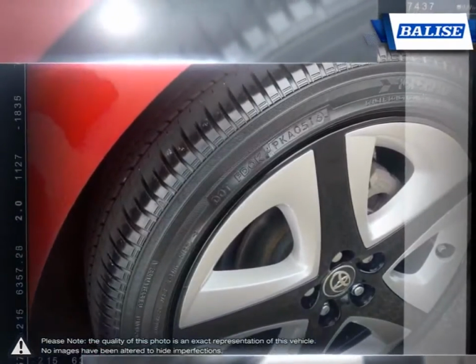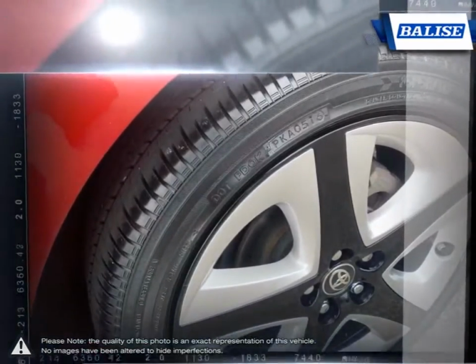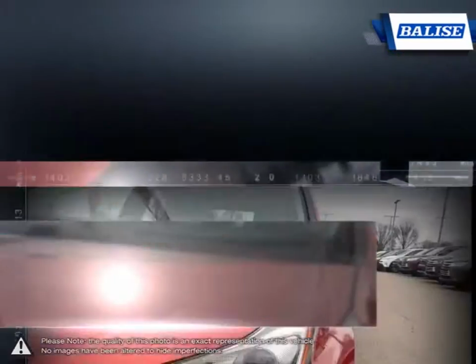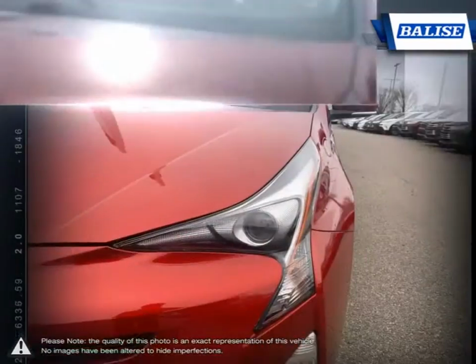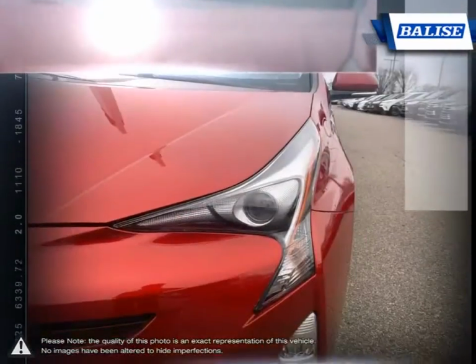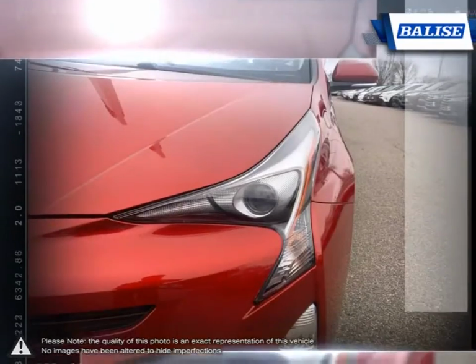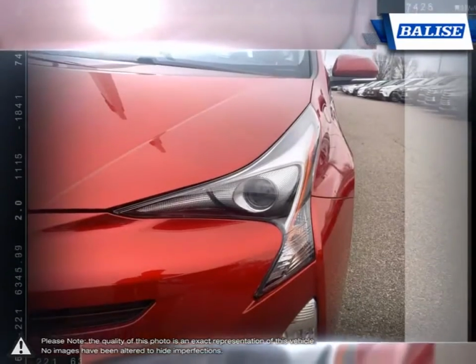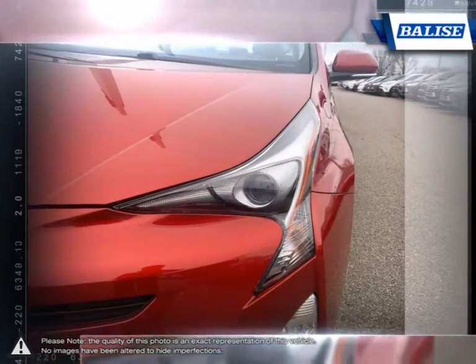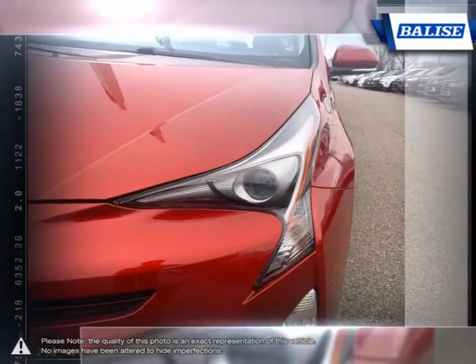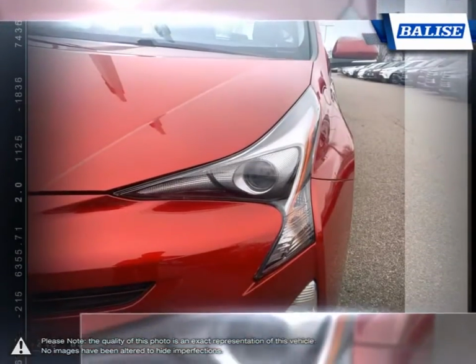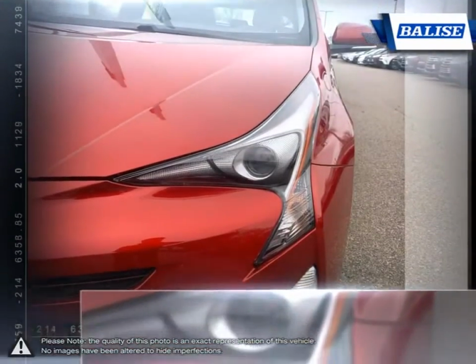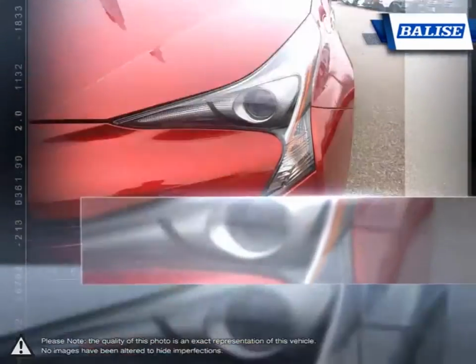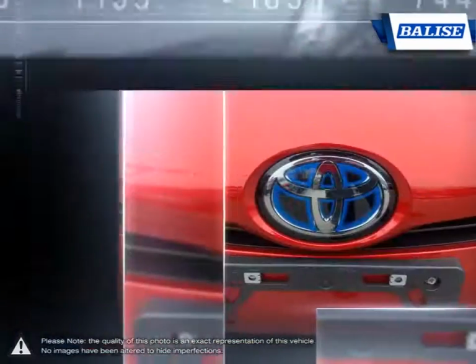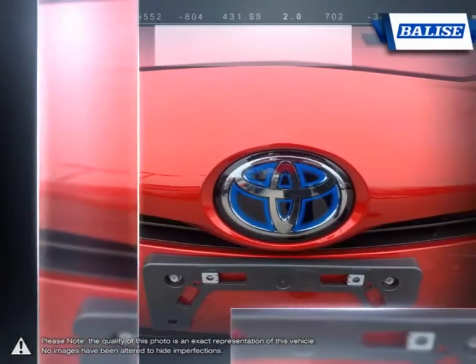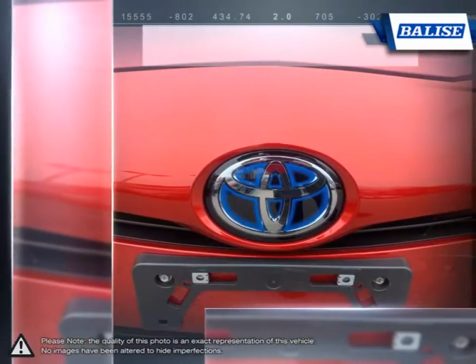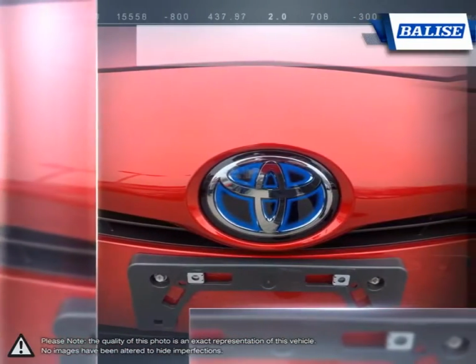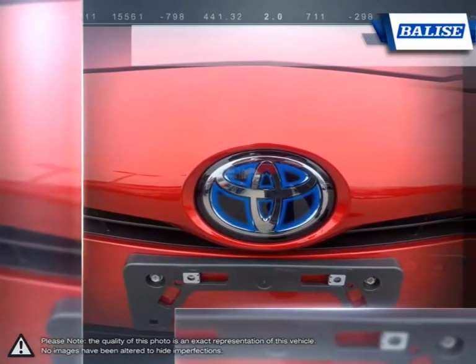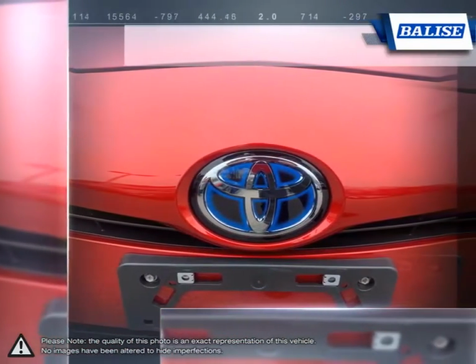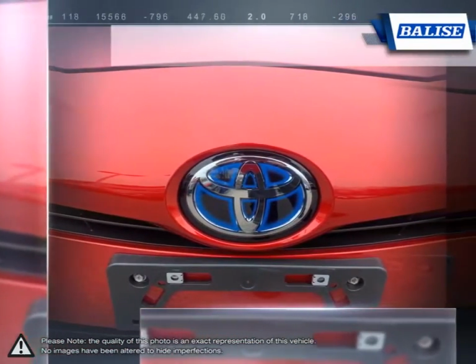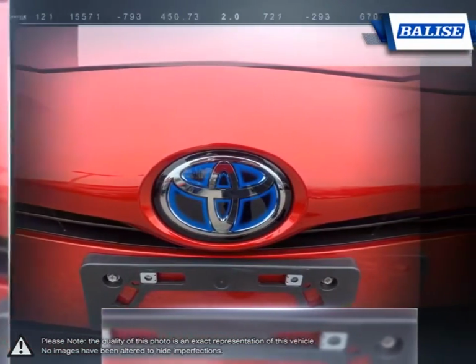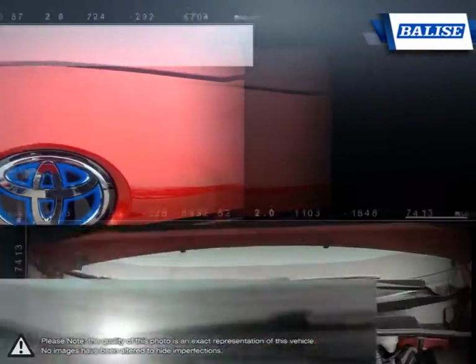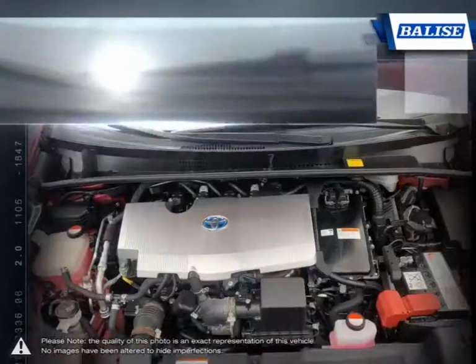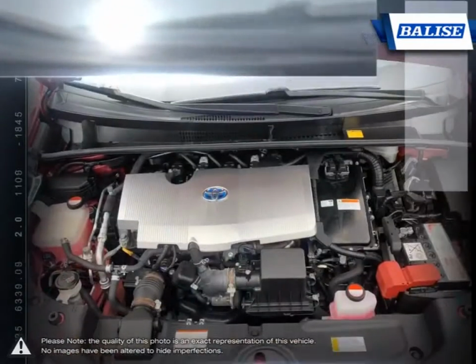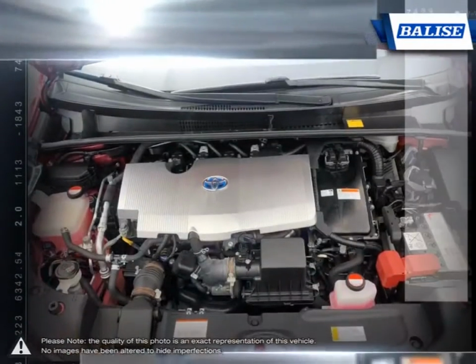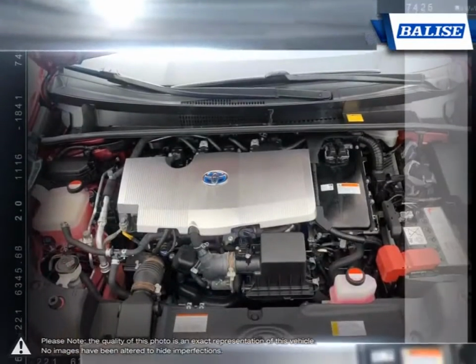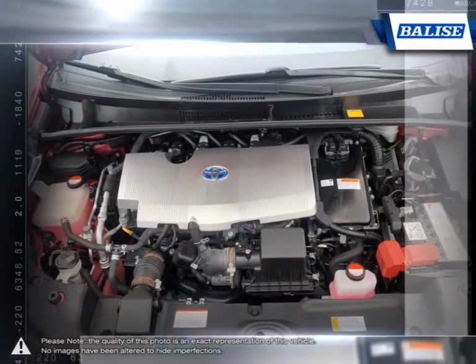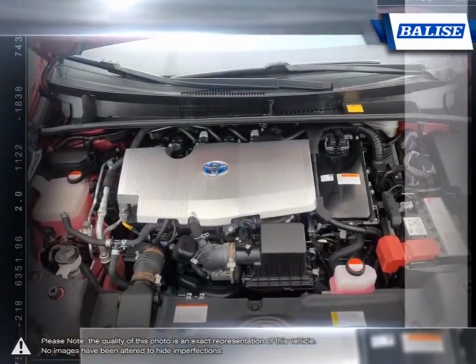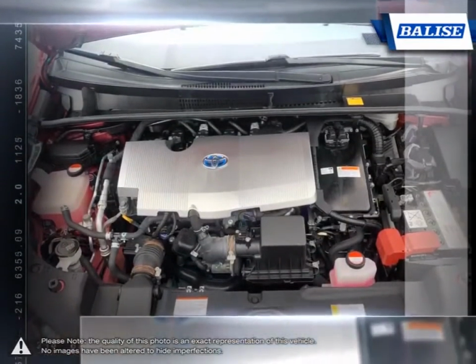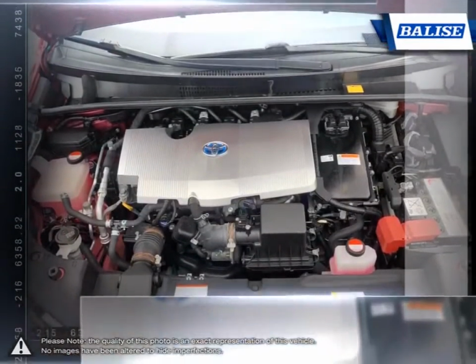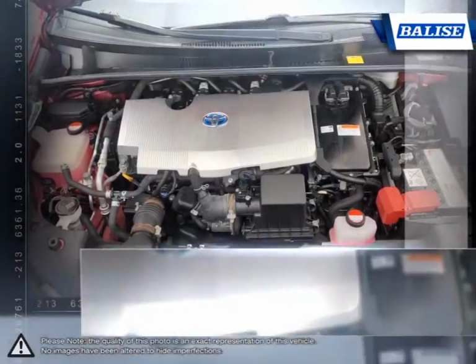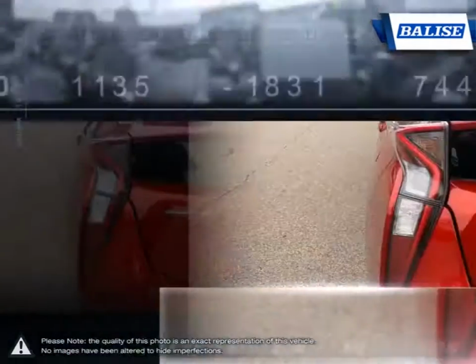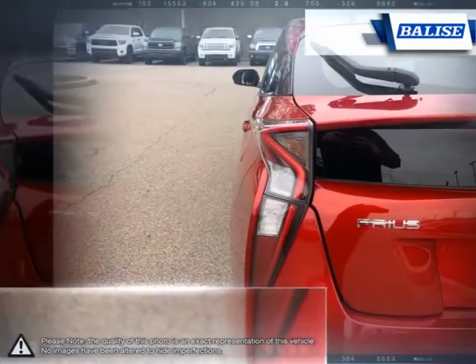This is thanks to the Prius' smooth delivery of power and light fuel. With stellar fuel economy and loads of easy-to-use features, the Prius remains one of the most competitive hybrids available.